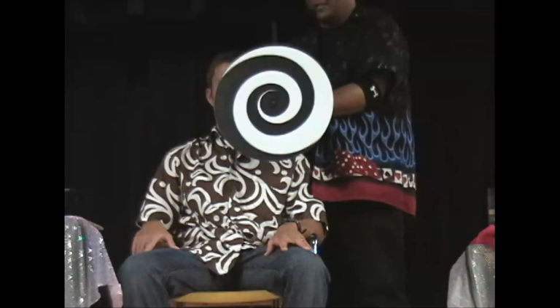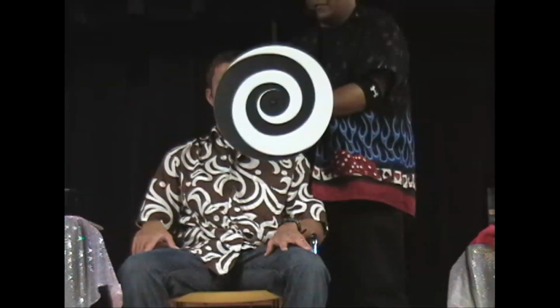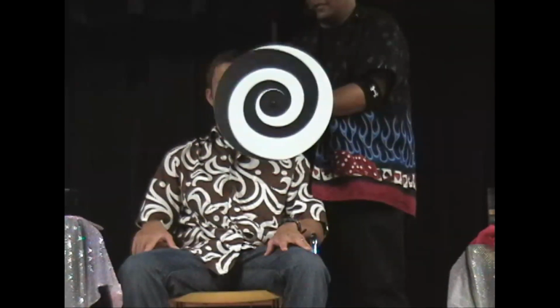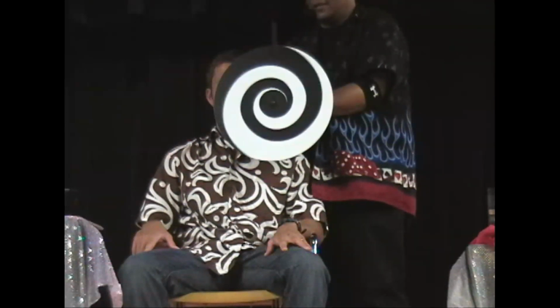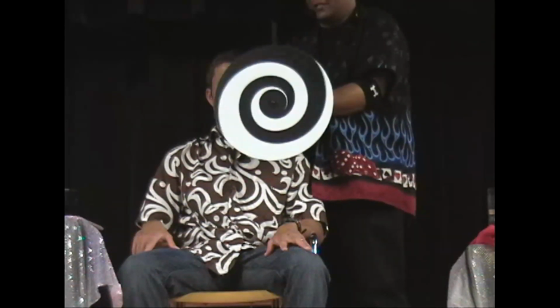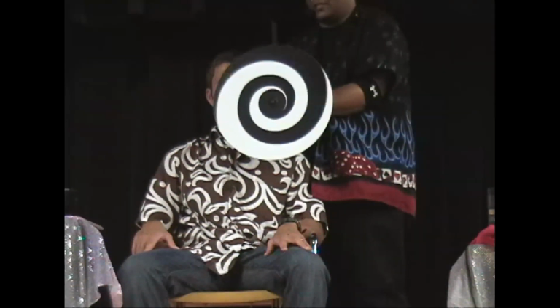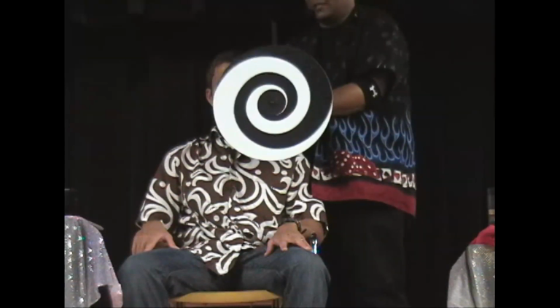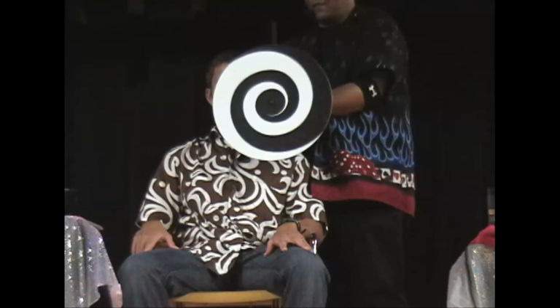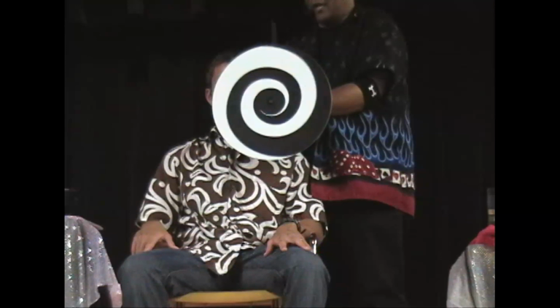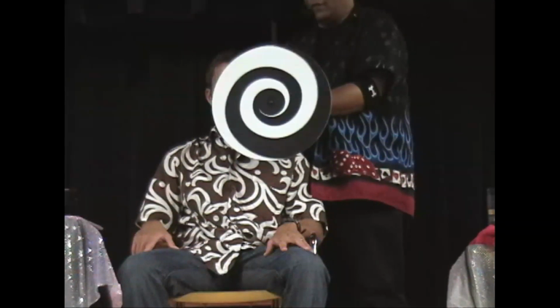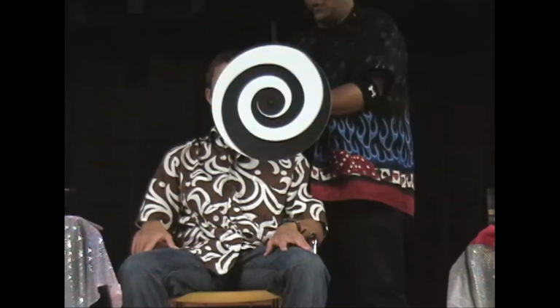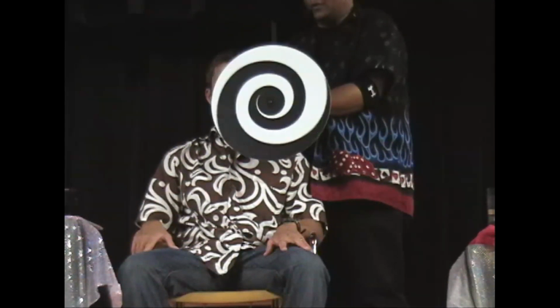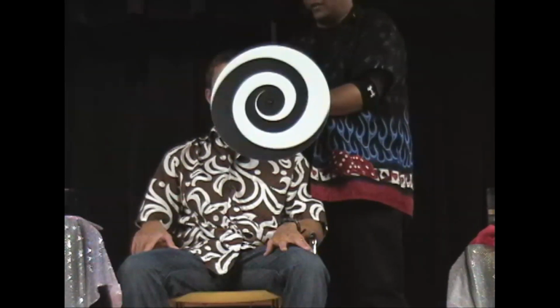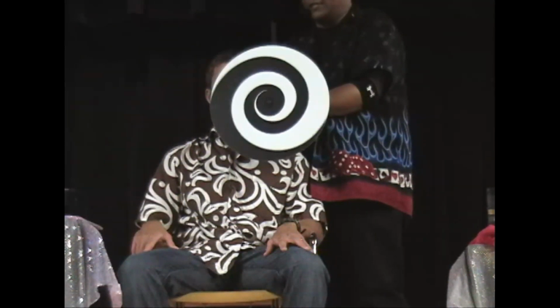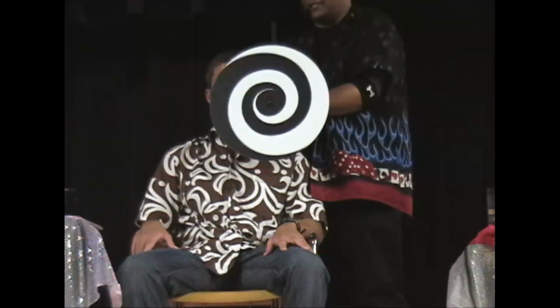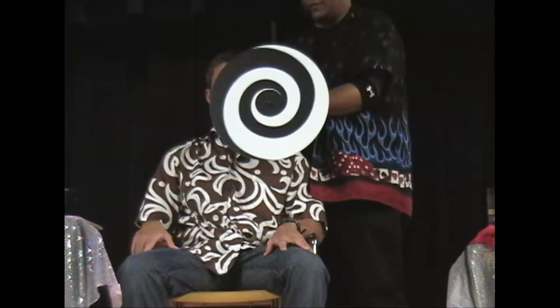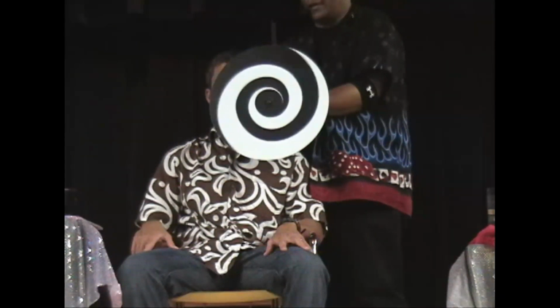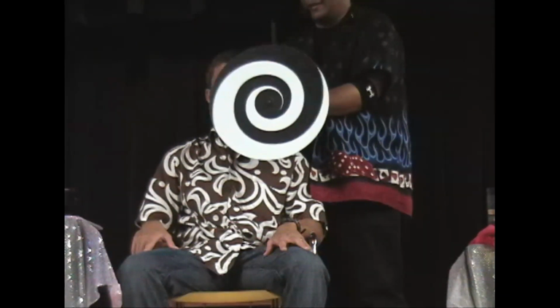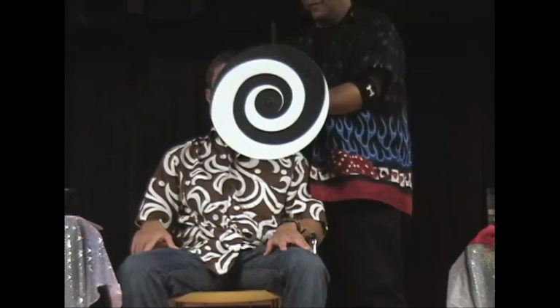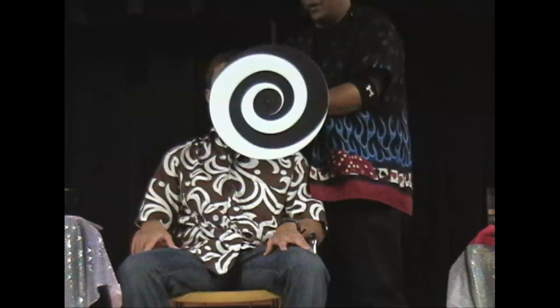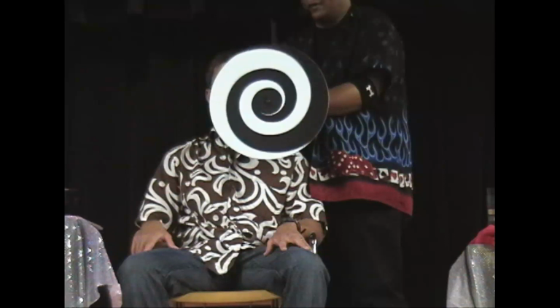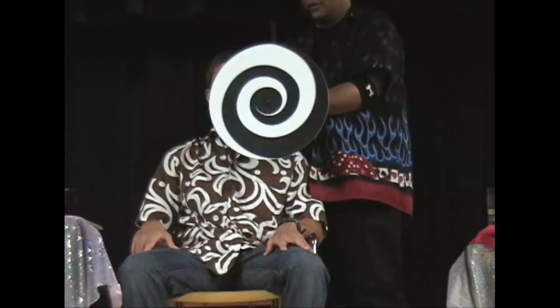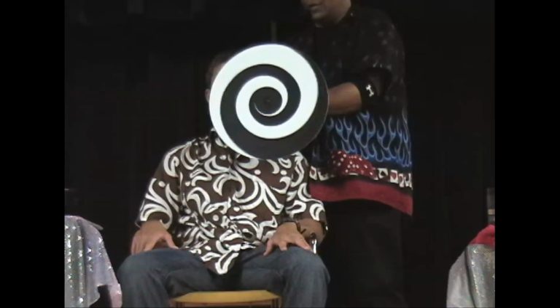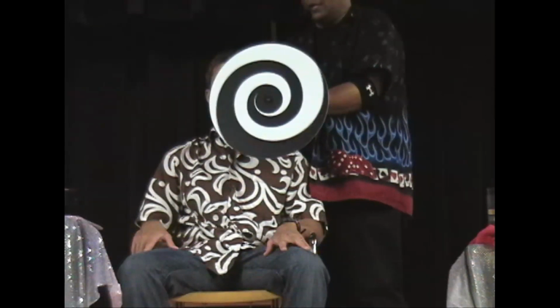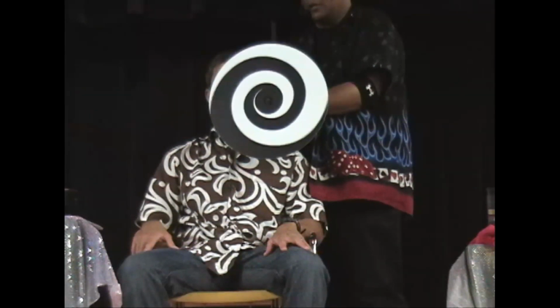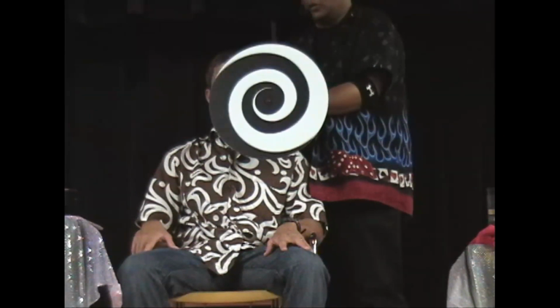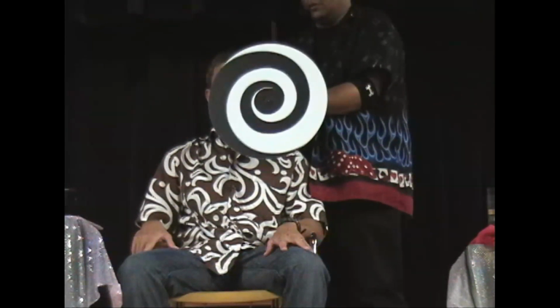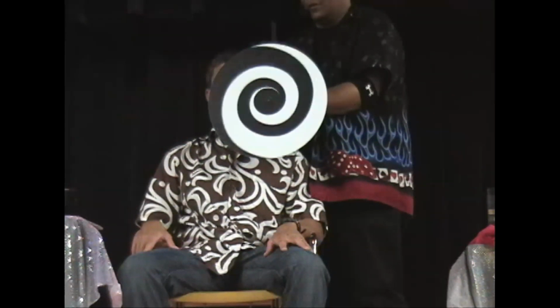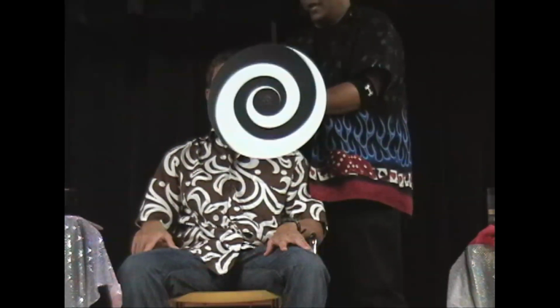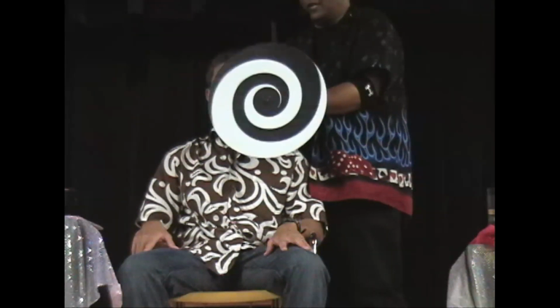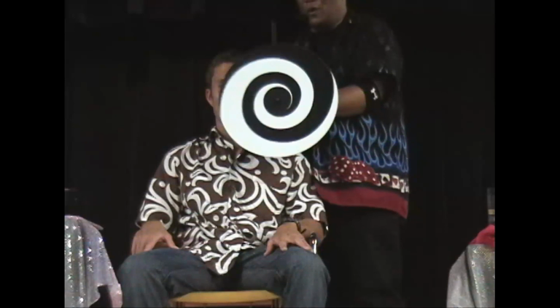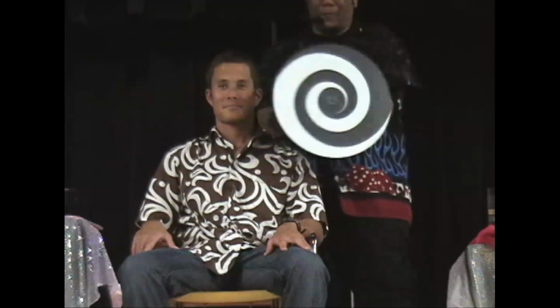7, 6, 5 — you're going to feel like you're going through a tunnel. If you see this, the trick will work. 4, 3, 2, 1 — look at his nose everybody!